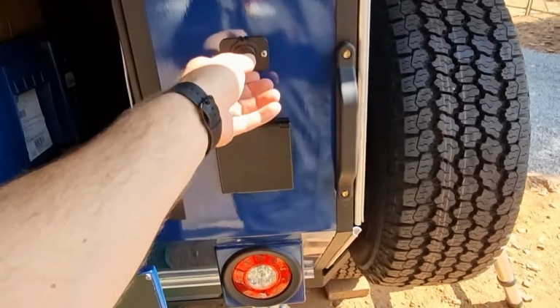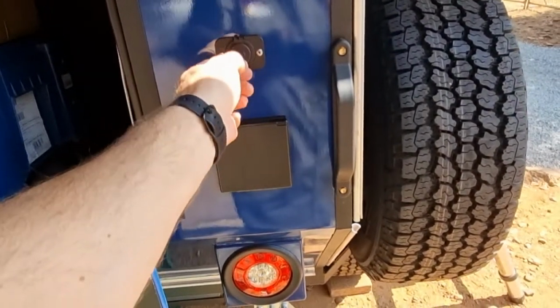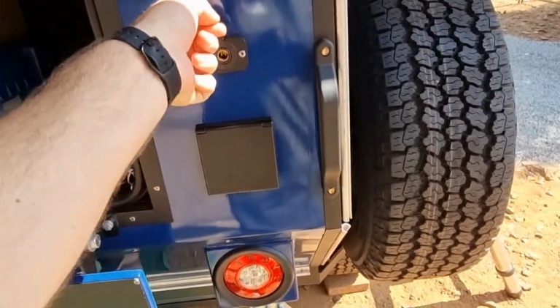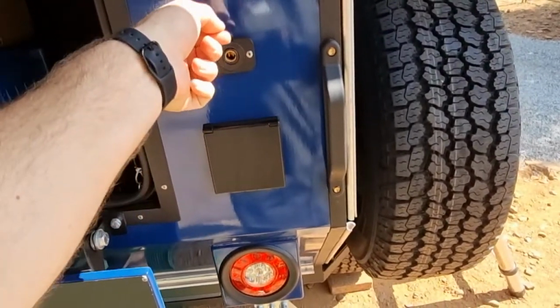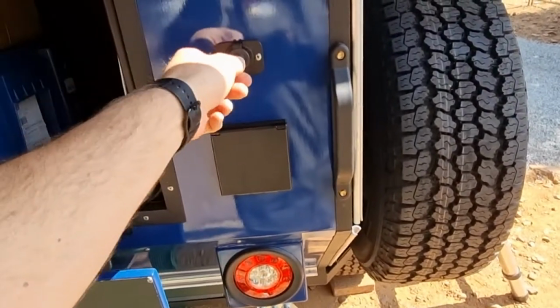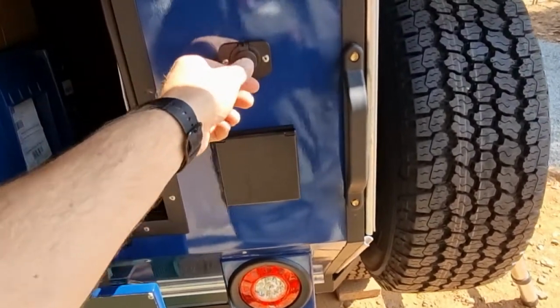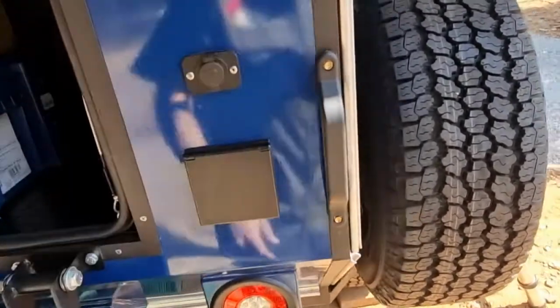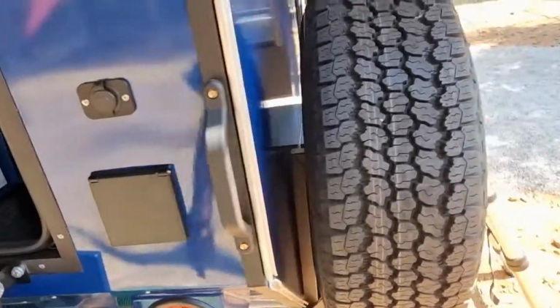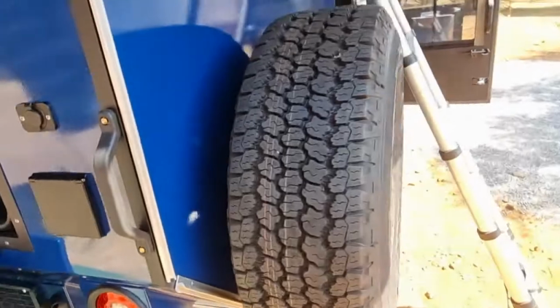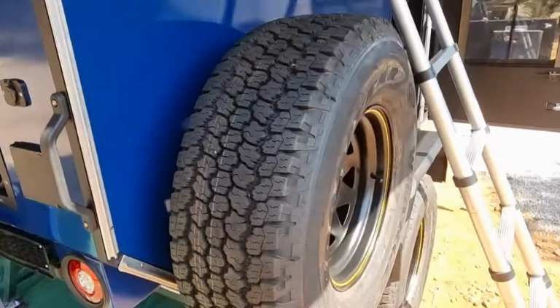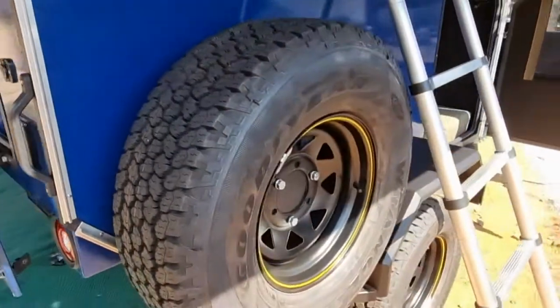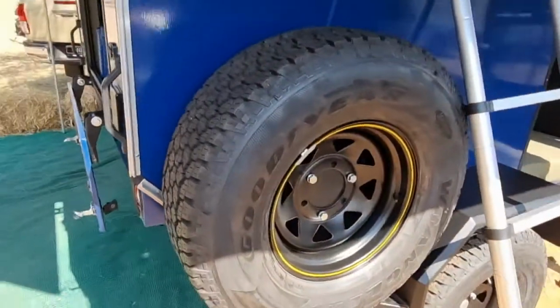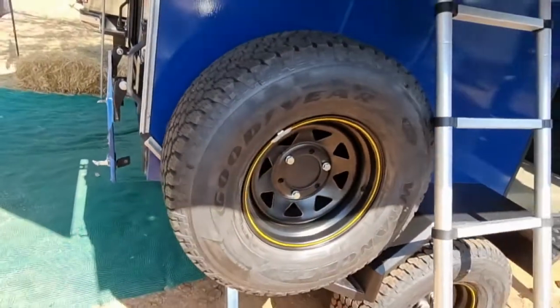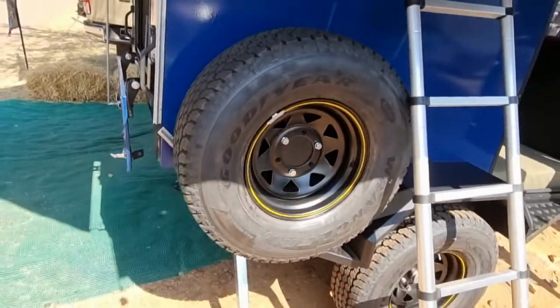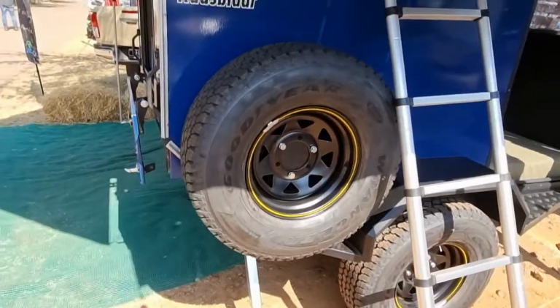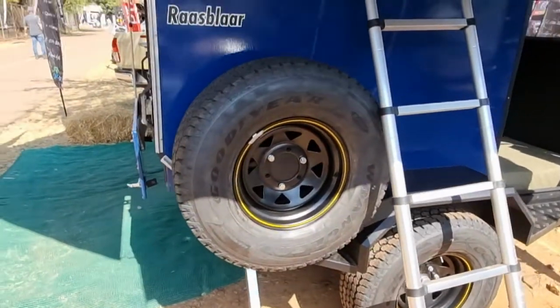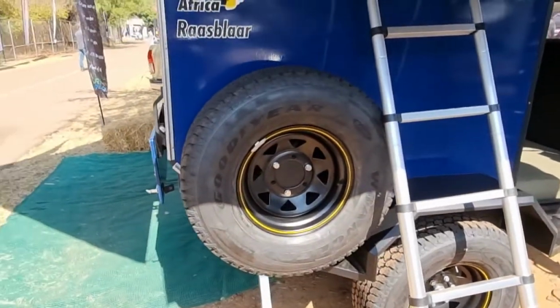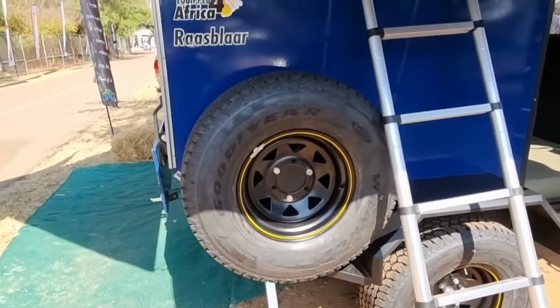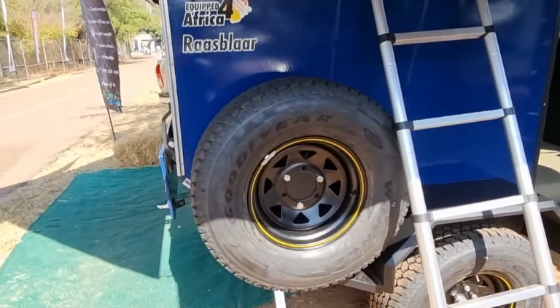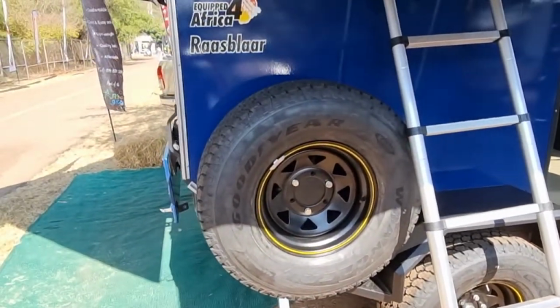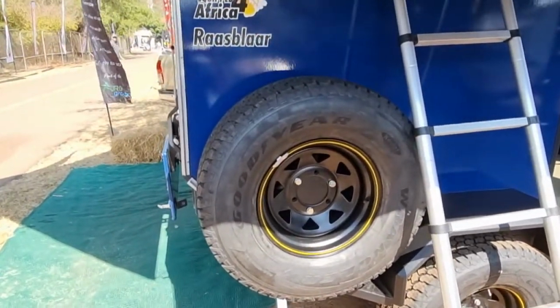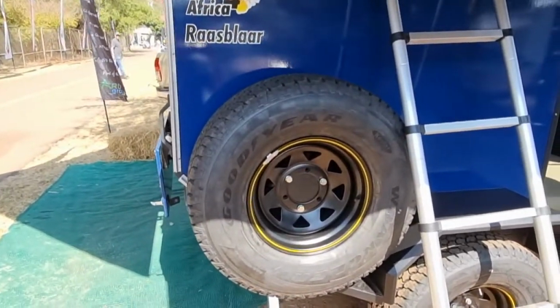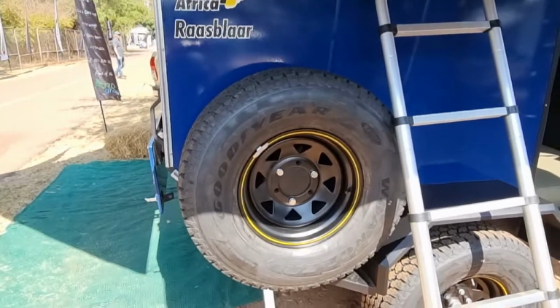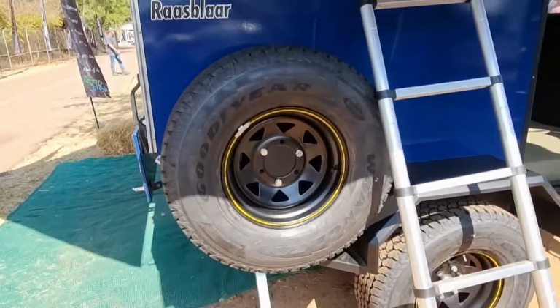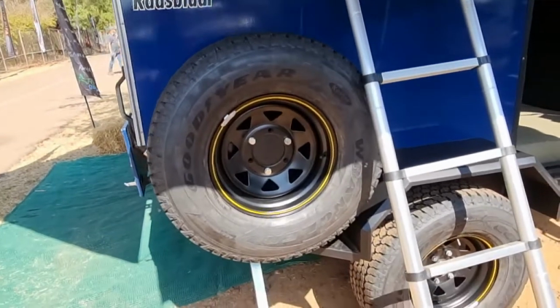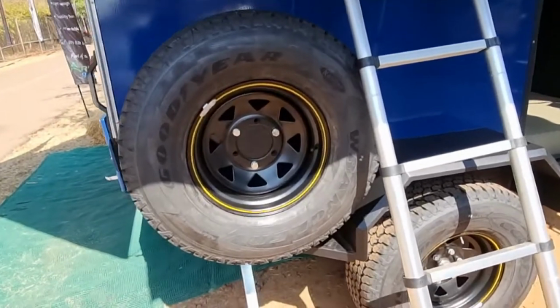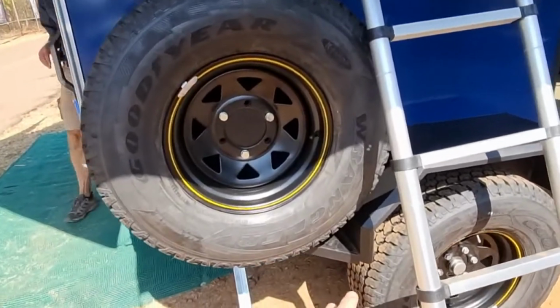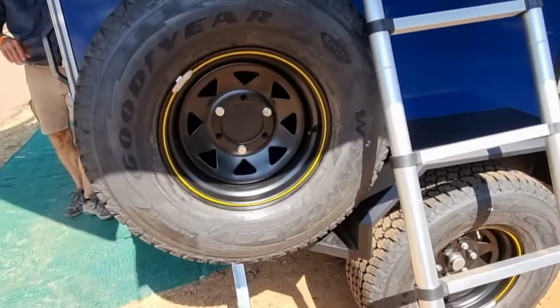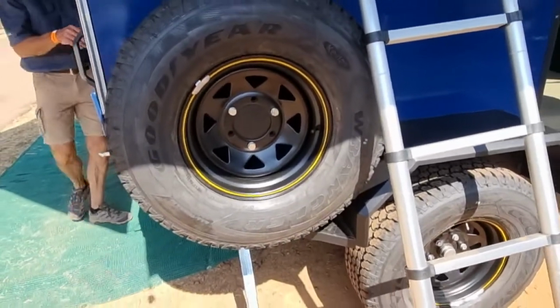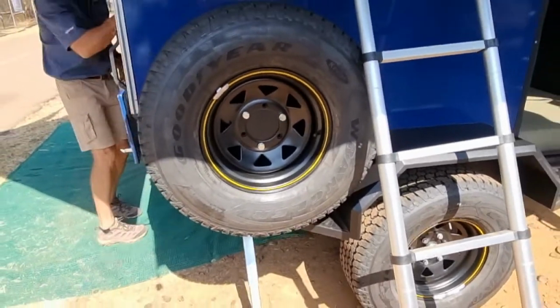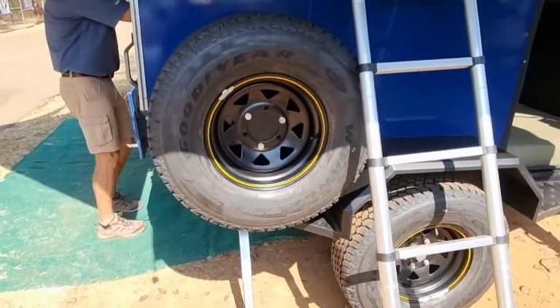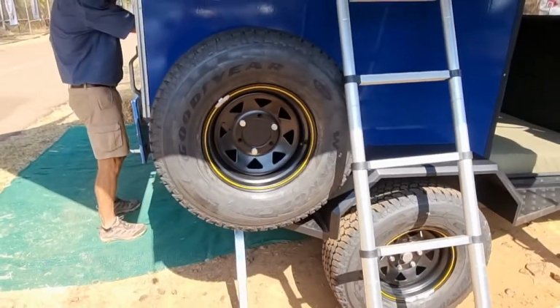You've got another 12 volt outlet on this side. The spare wheel — we've decided to put it on the side rather than the top, bottom, or back. There's a little step there so it's quite easy to remove.